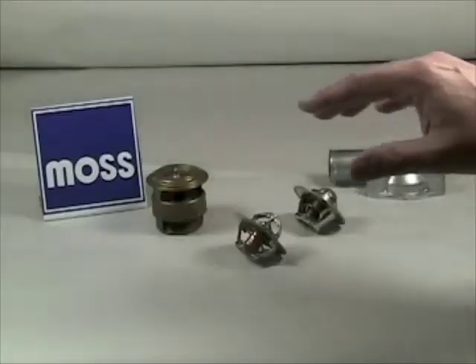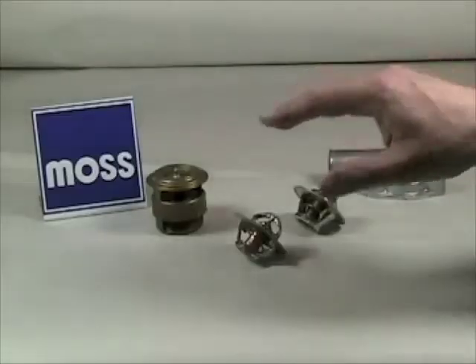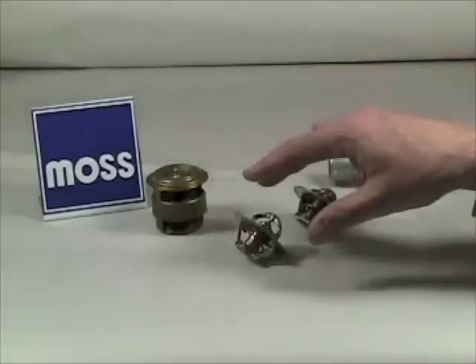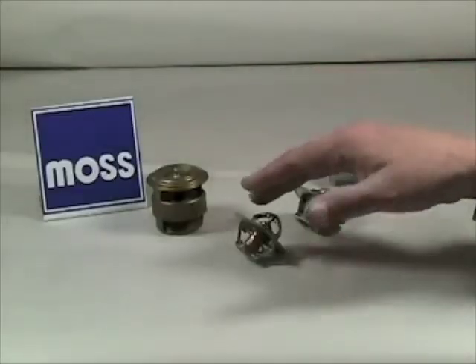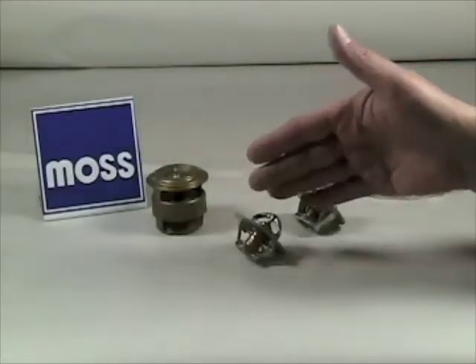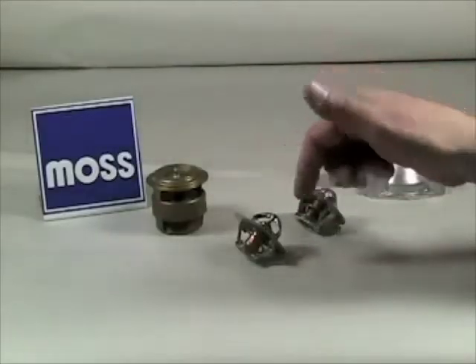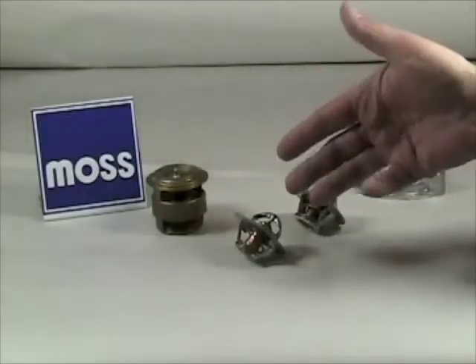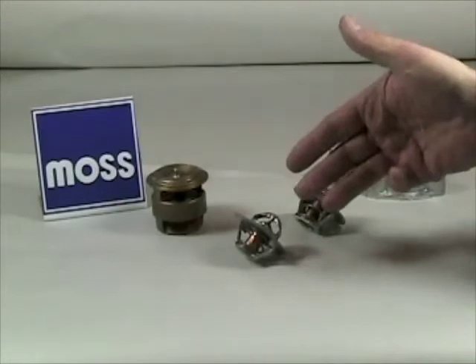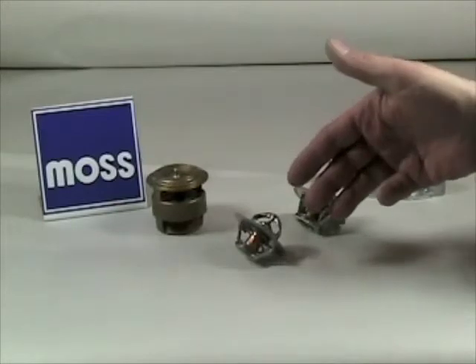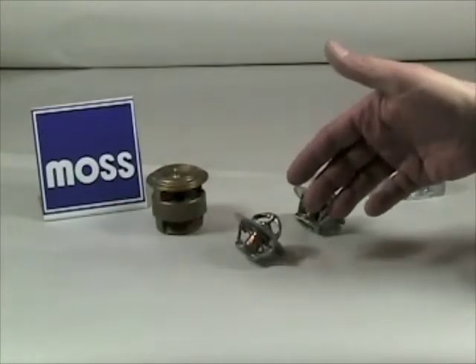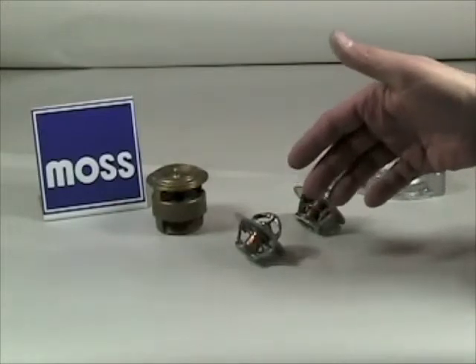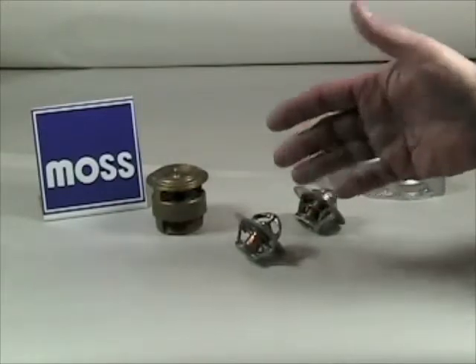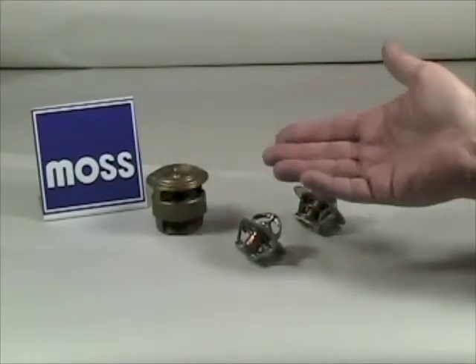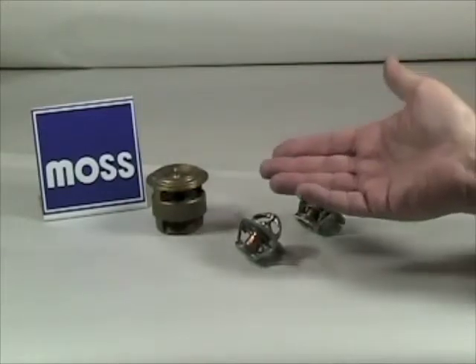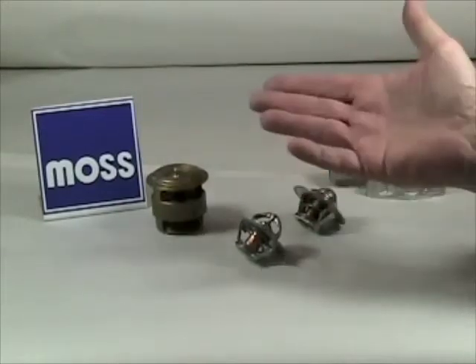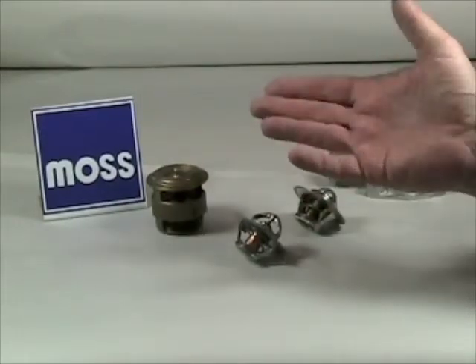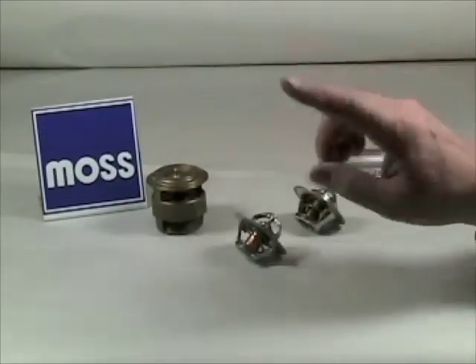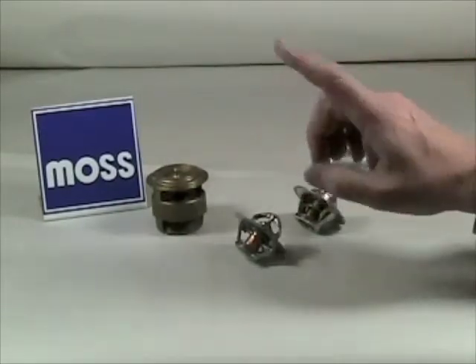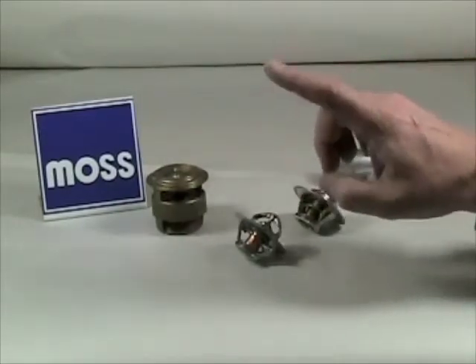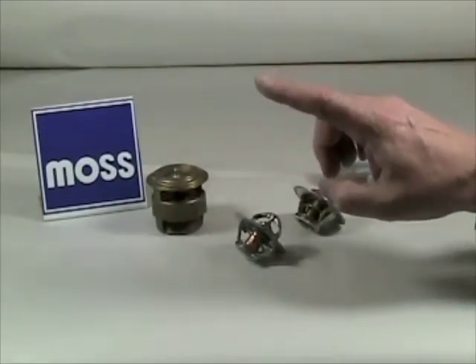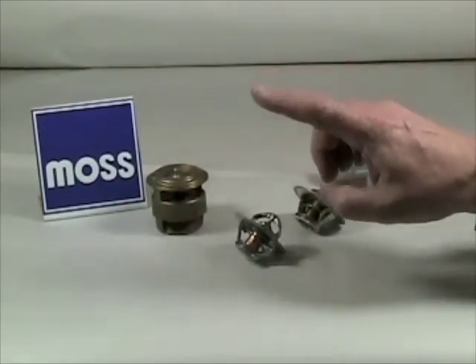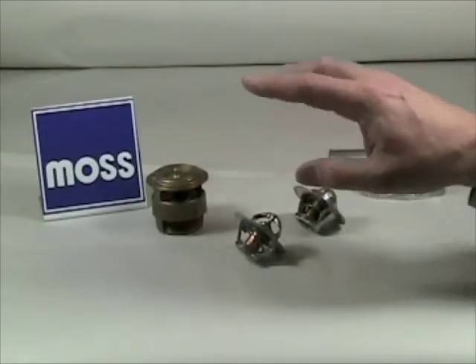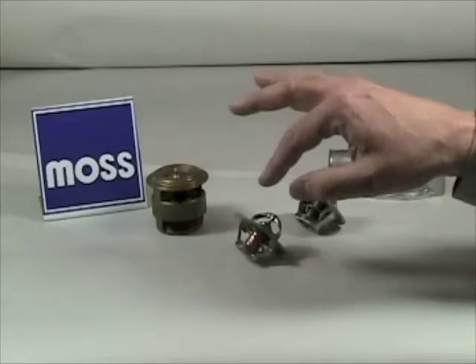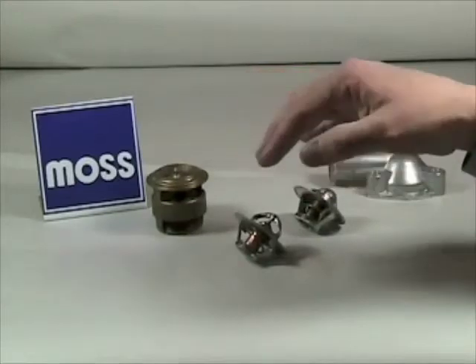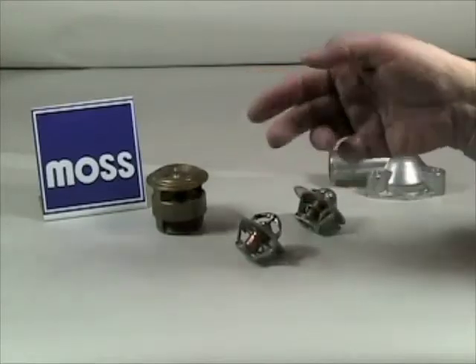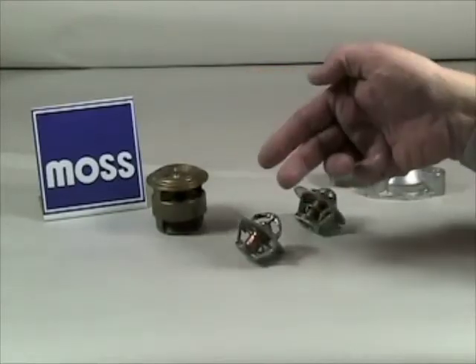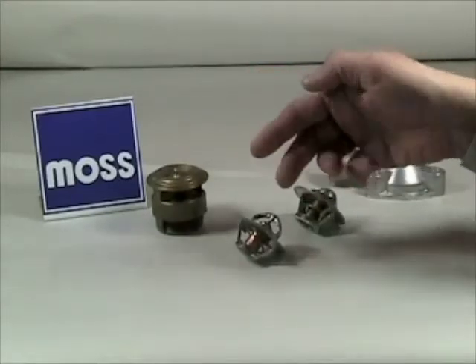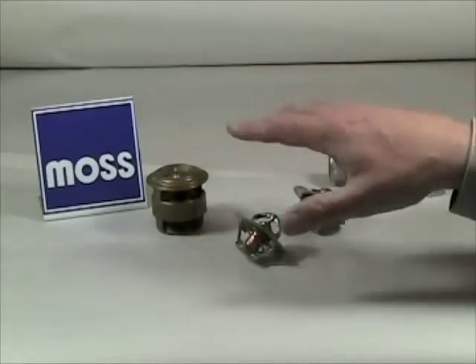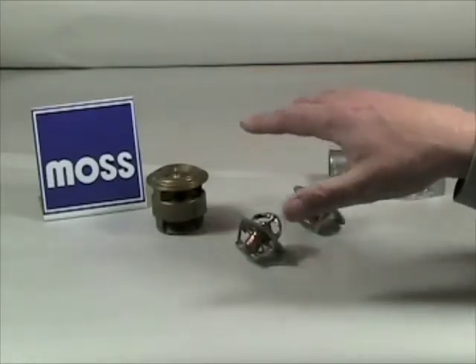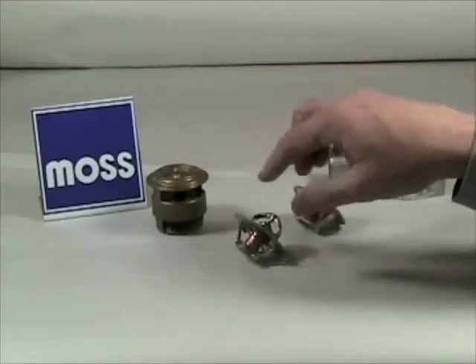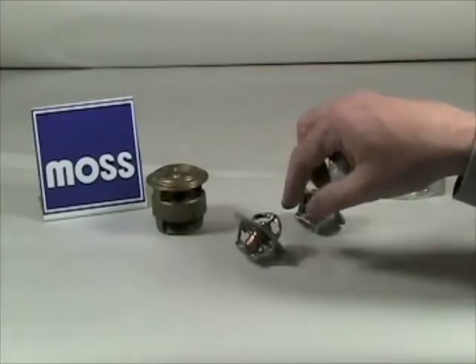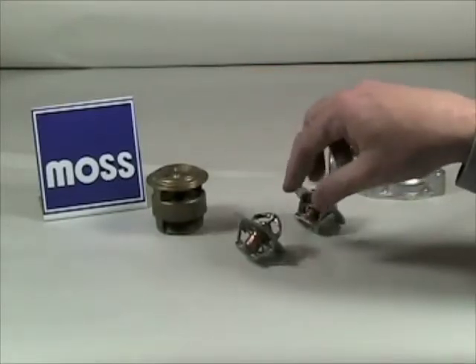Your engine's thermostat is a temperature-activated door. Your engine runs best when it's warm, but not too warm. By controlling the temperature of the coolant, we can control the temperature of the engine itself.